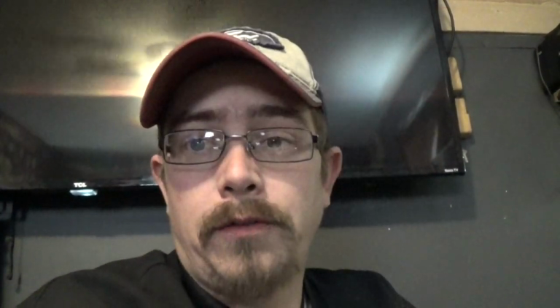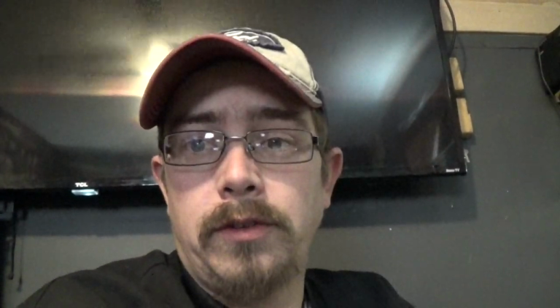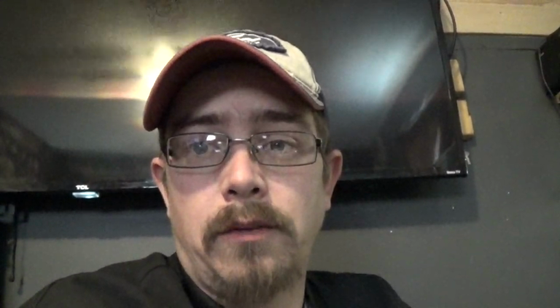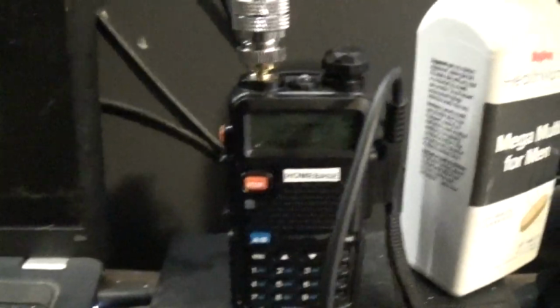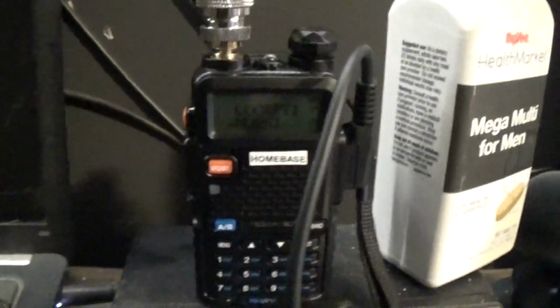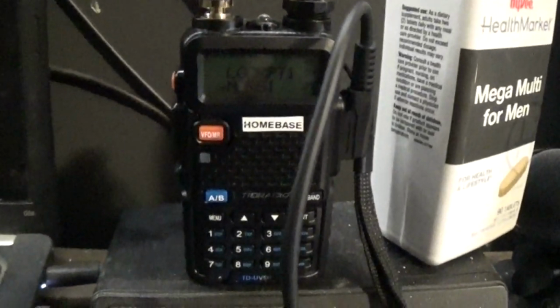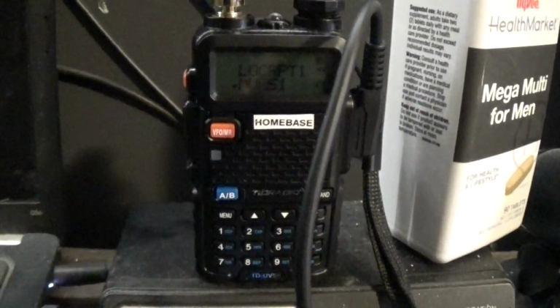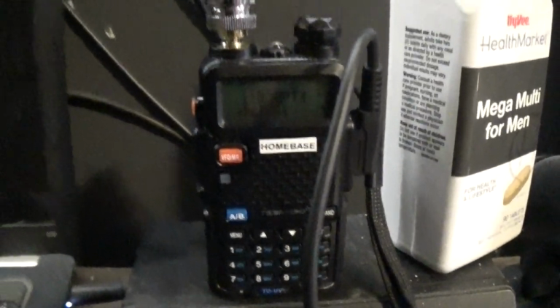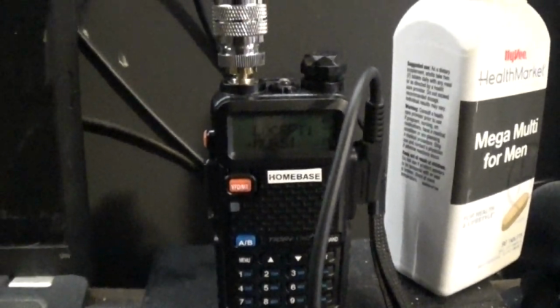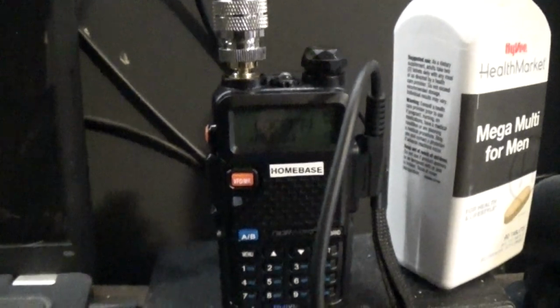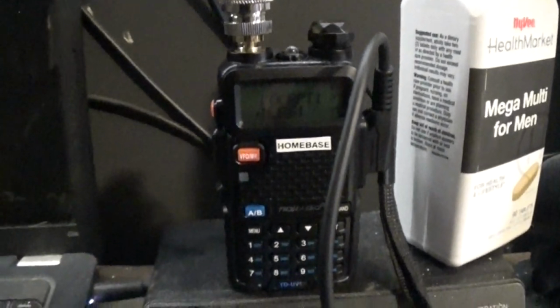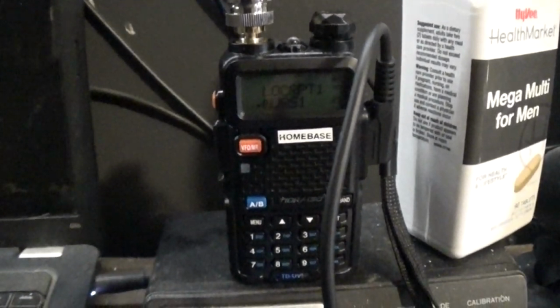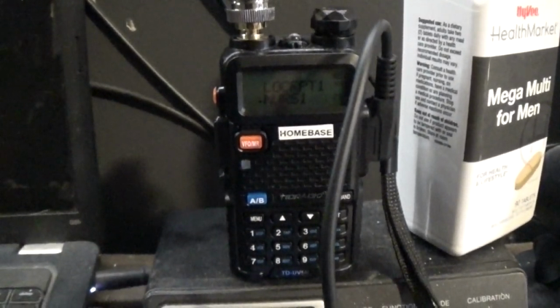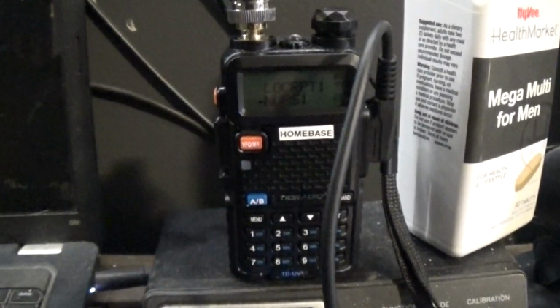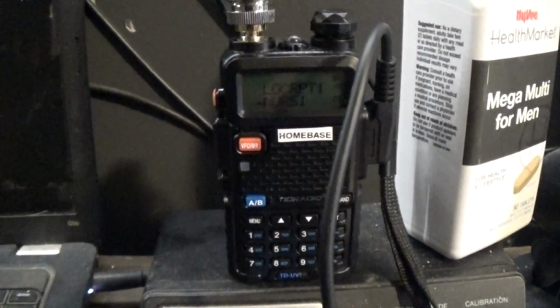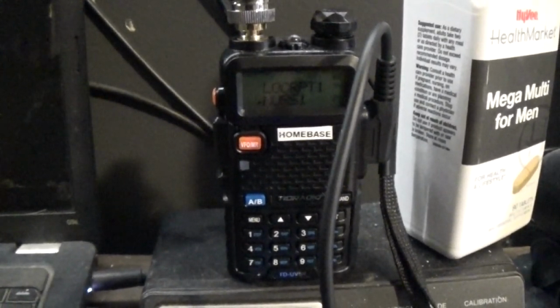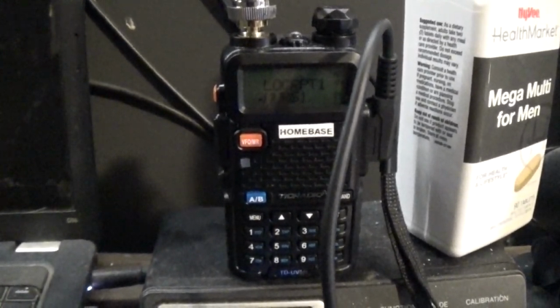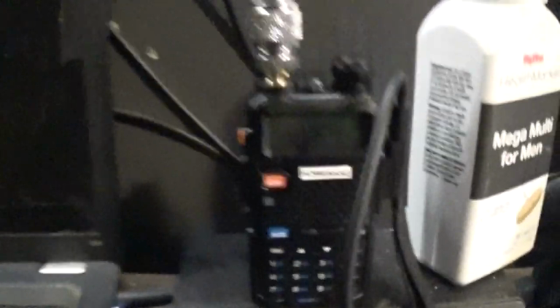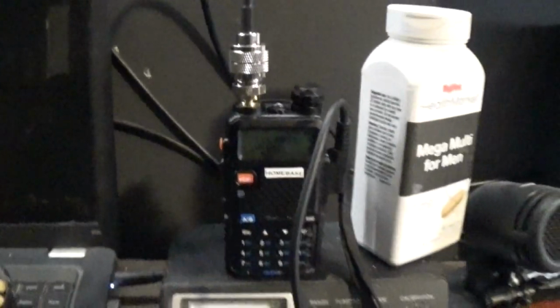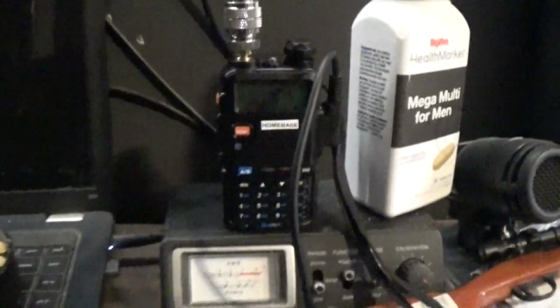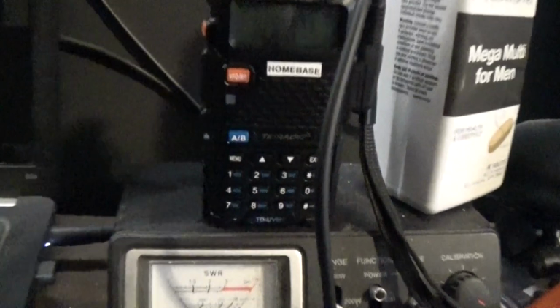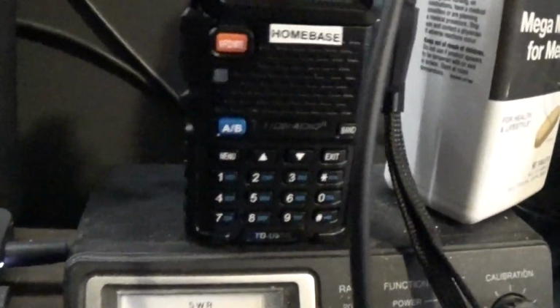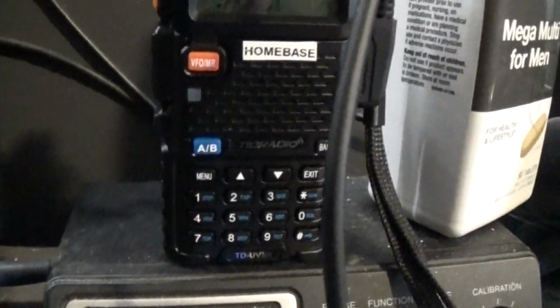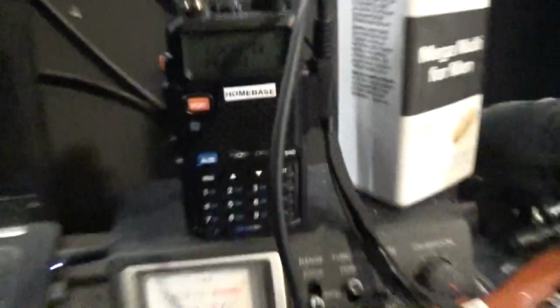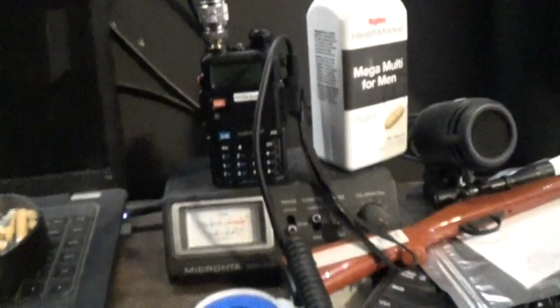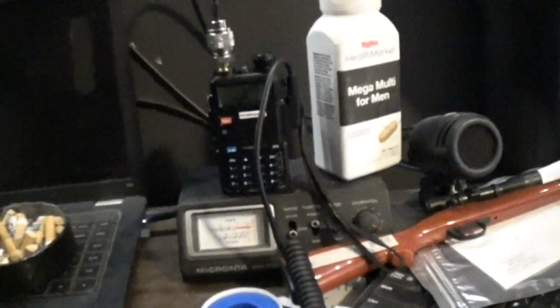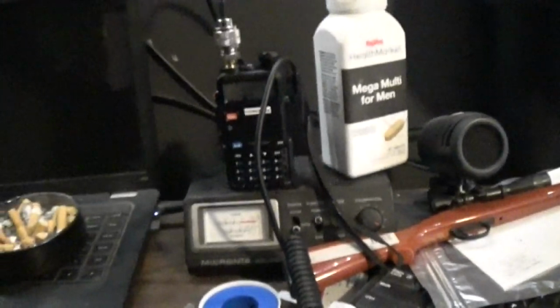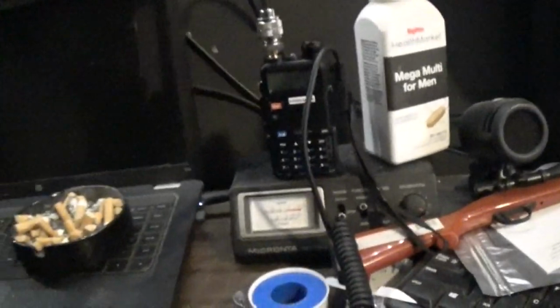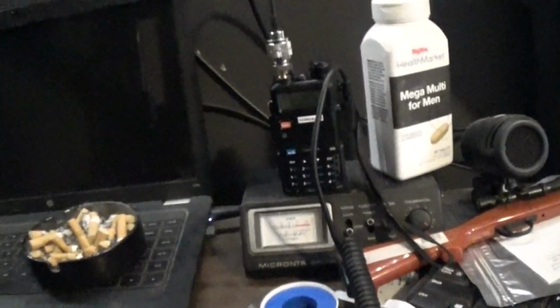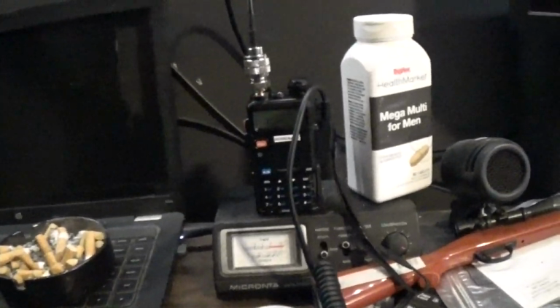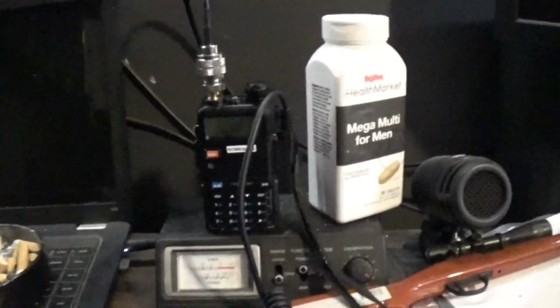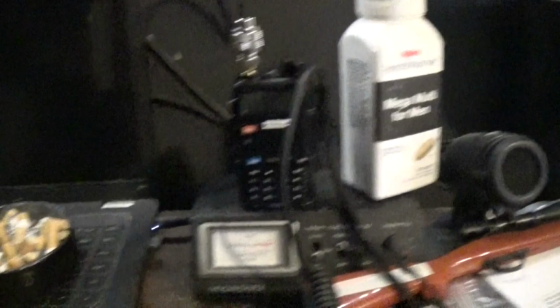Without further ado, let's get going. Don't mind my desk, but this is what I wanted to show you. This is a Baofeng — well, a TID Radio UV5R. Same exact thing as a Baofeng.